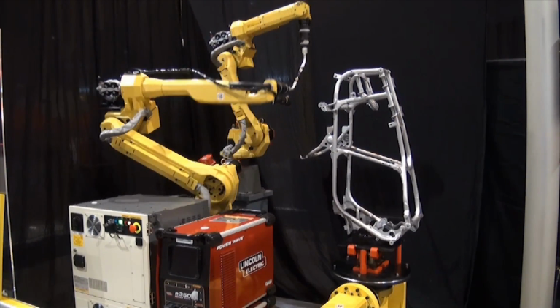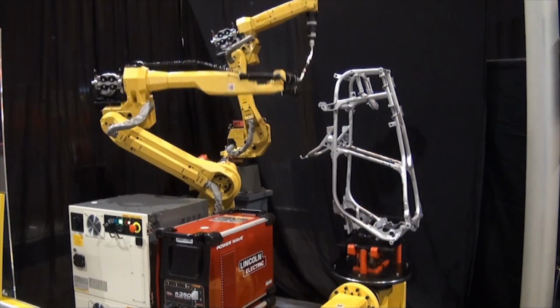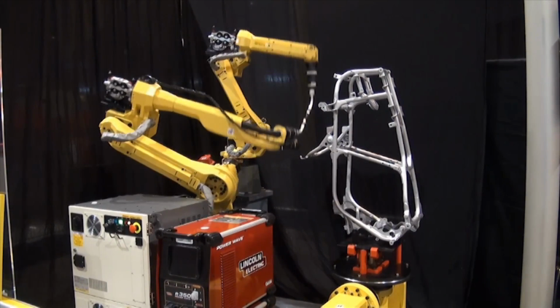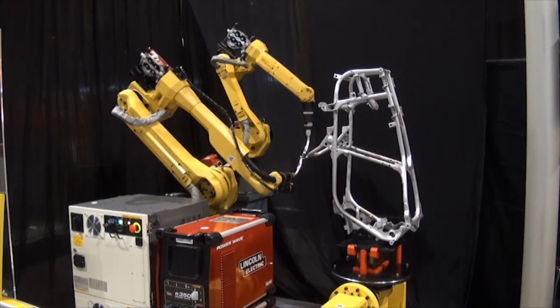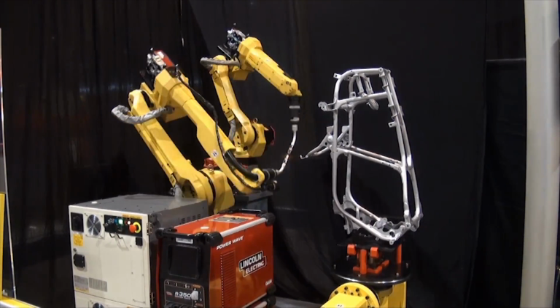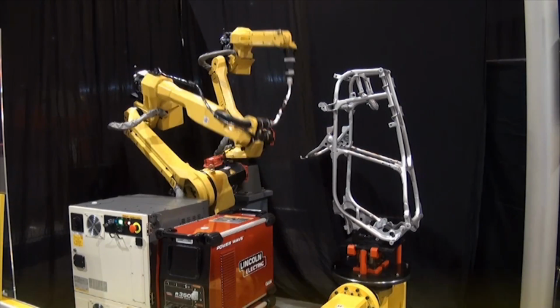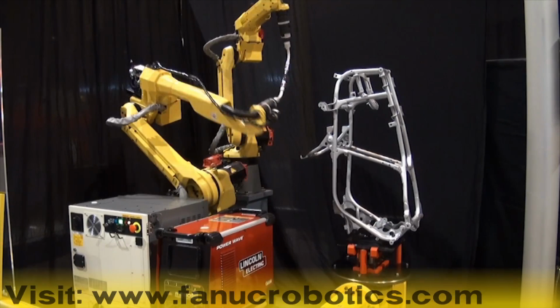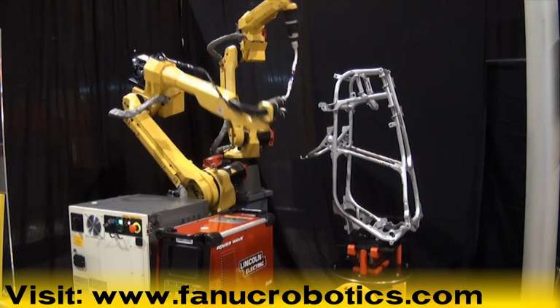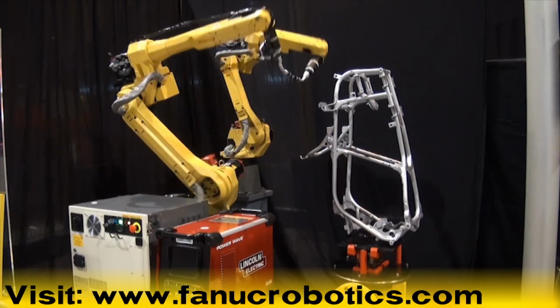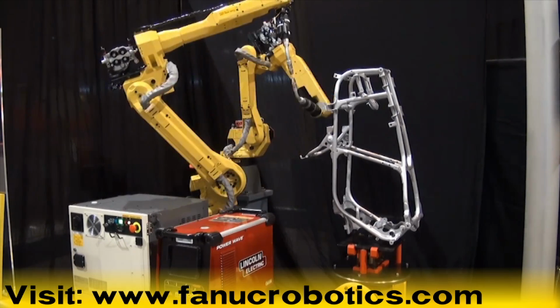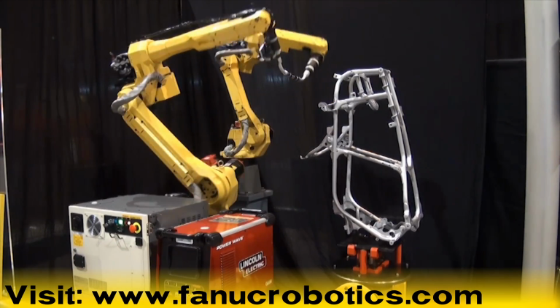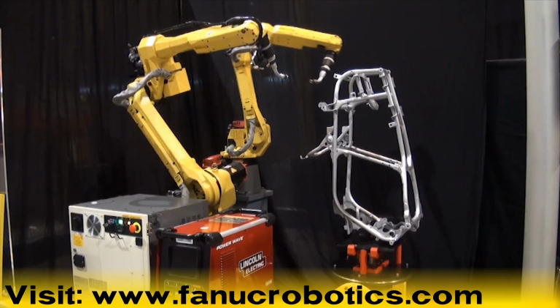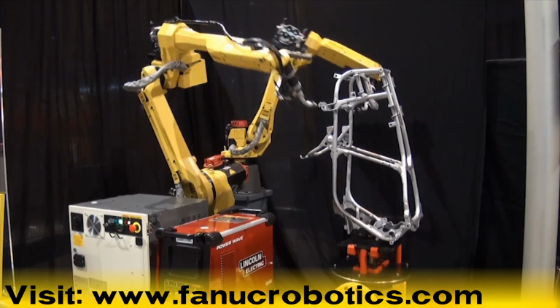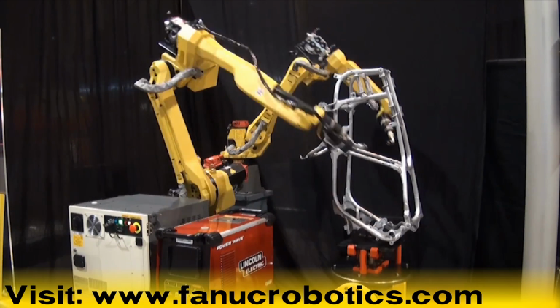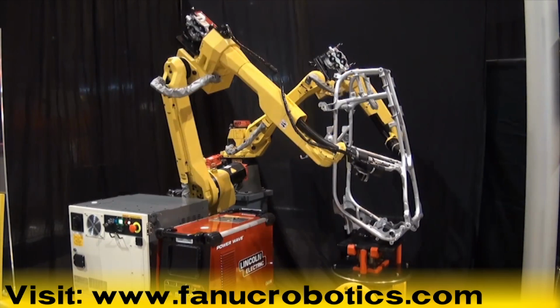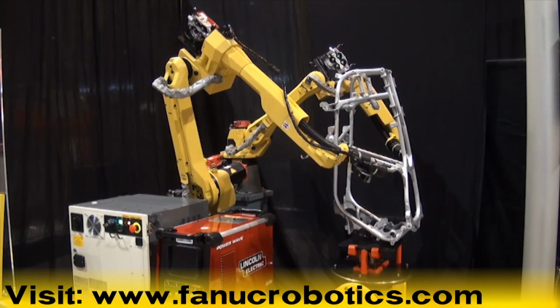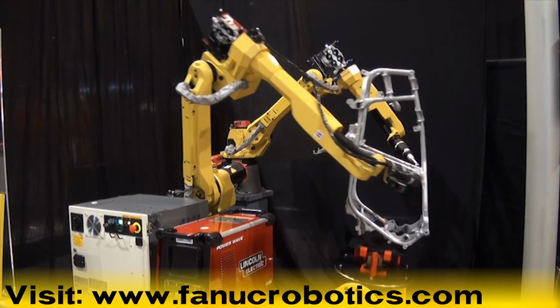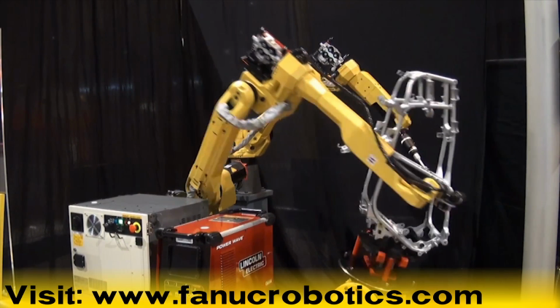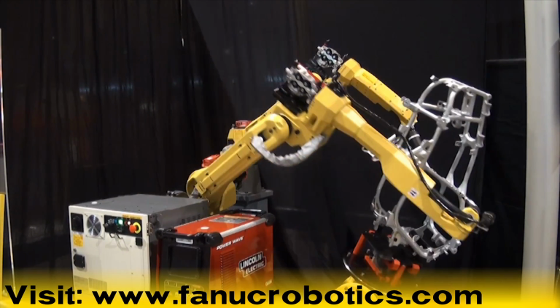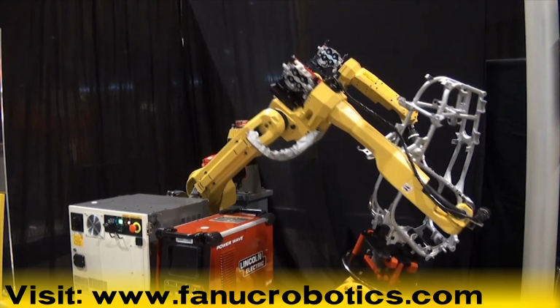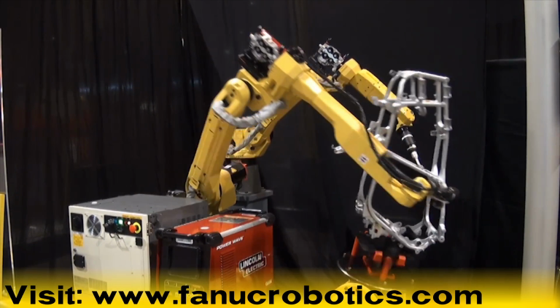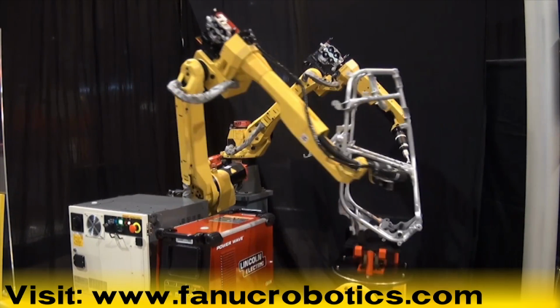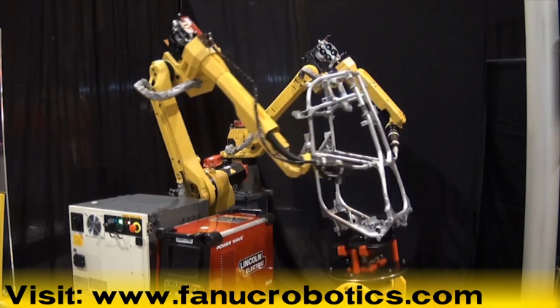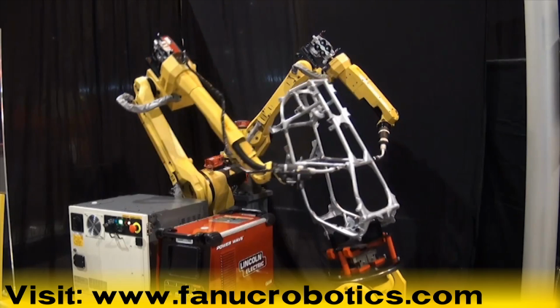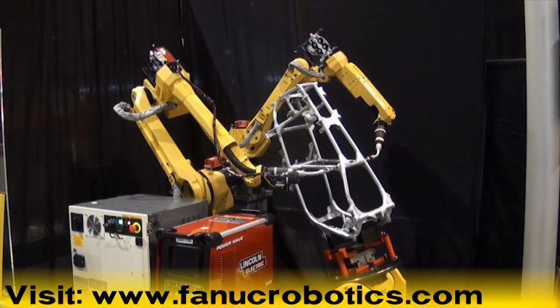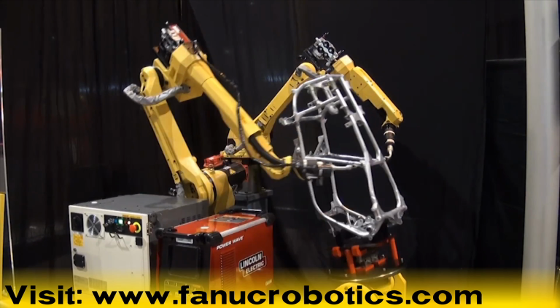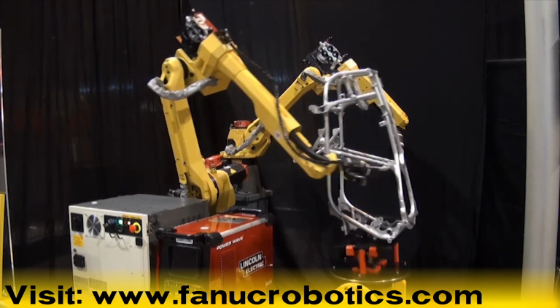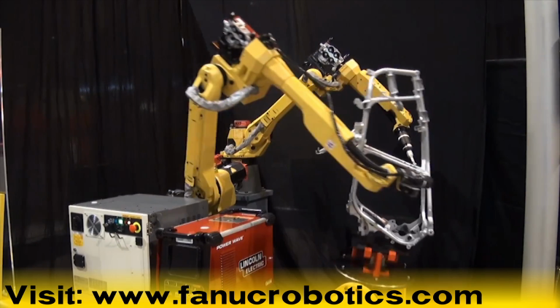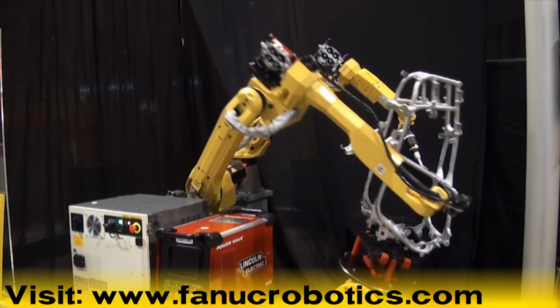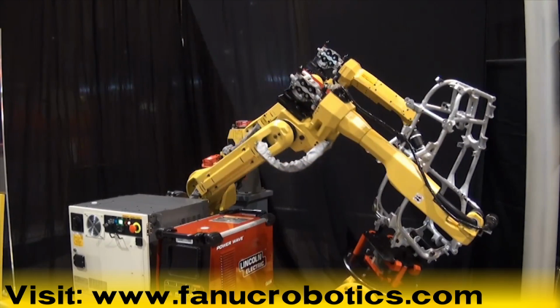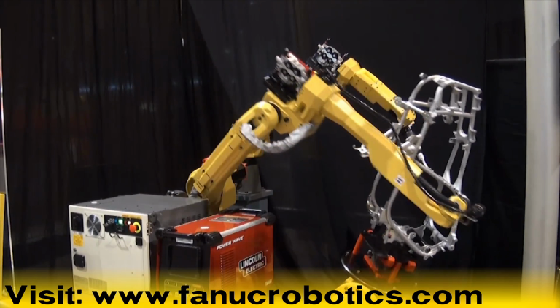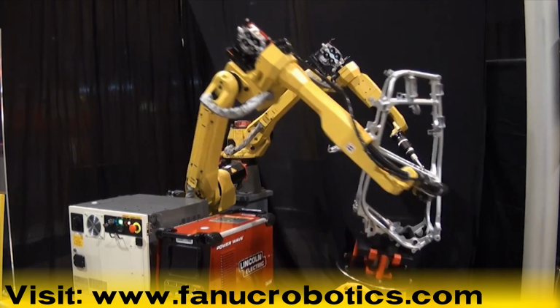For more information, please visit www.fanucrobotics.com.